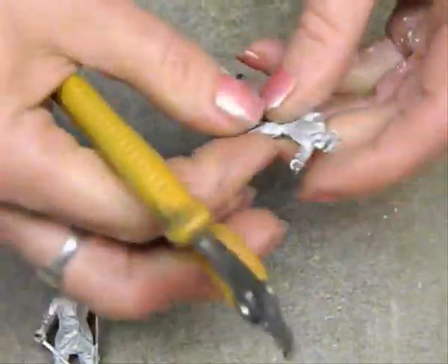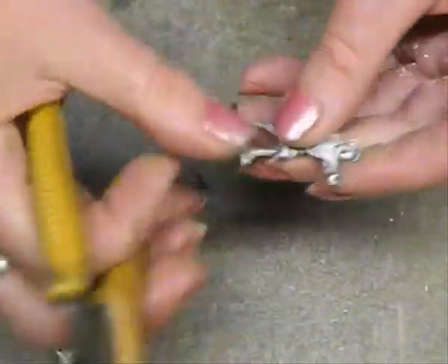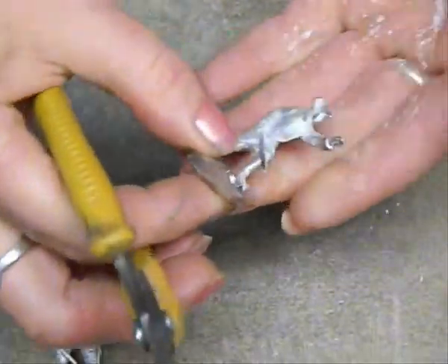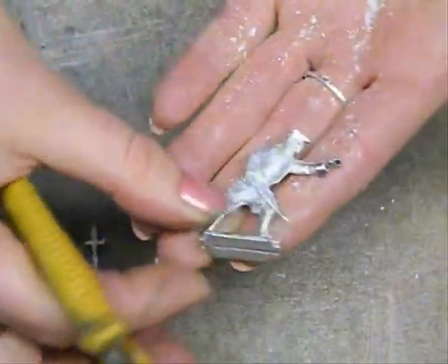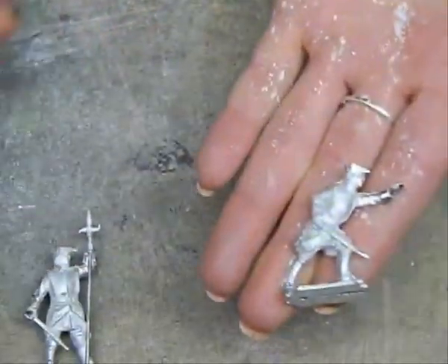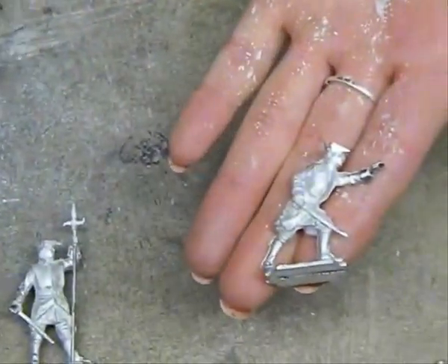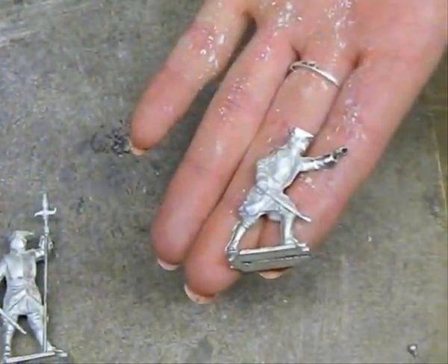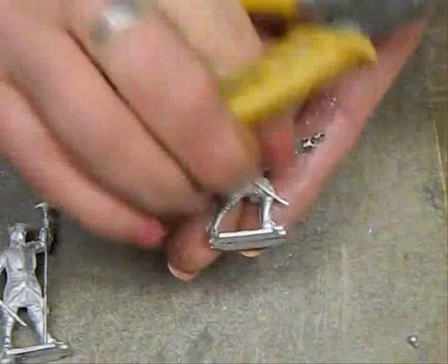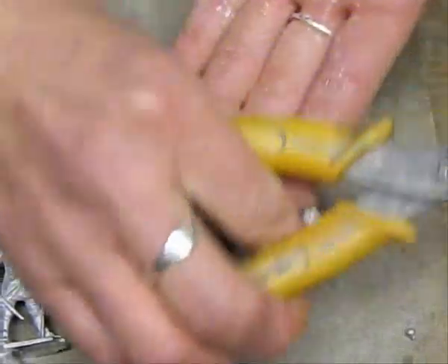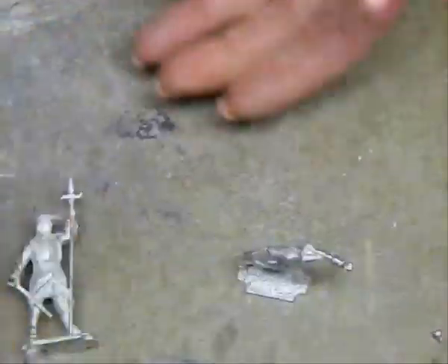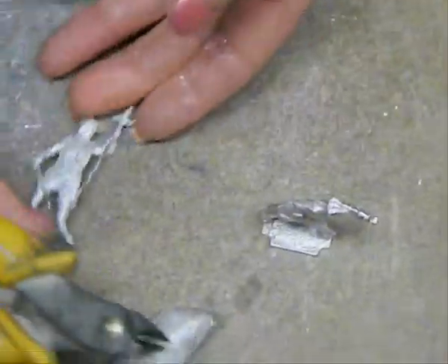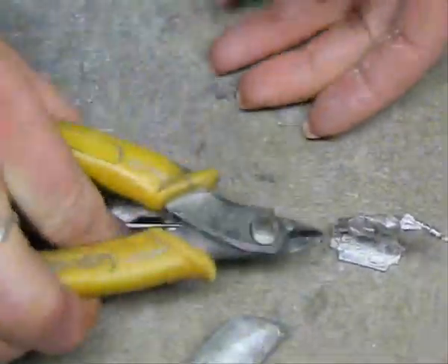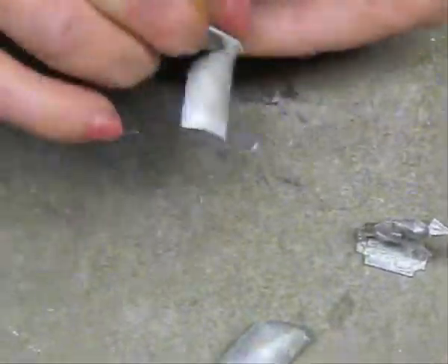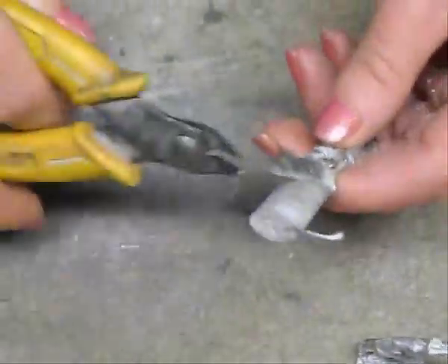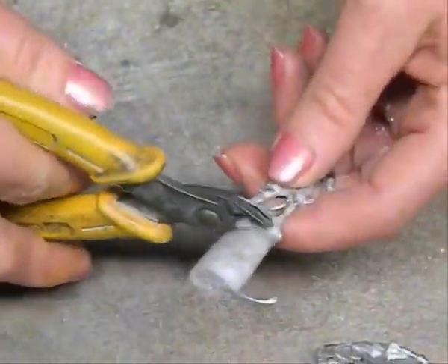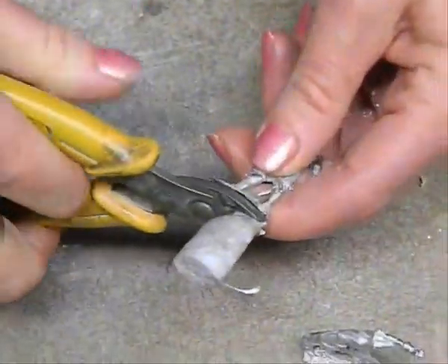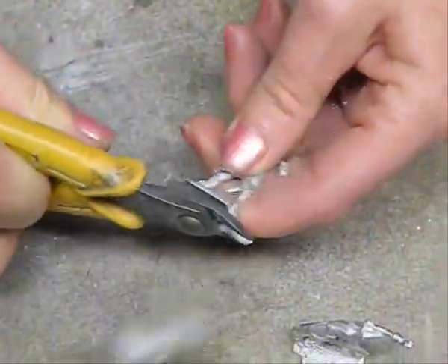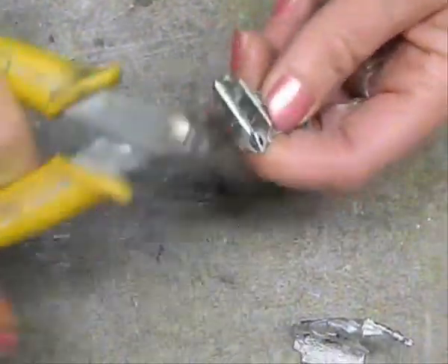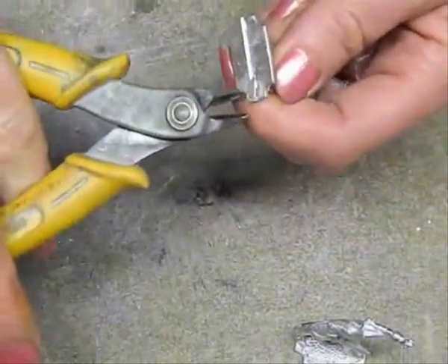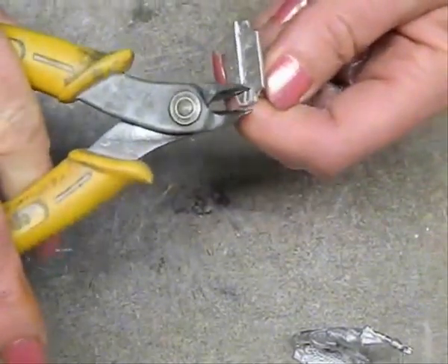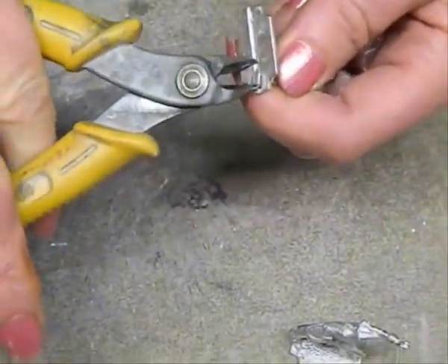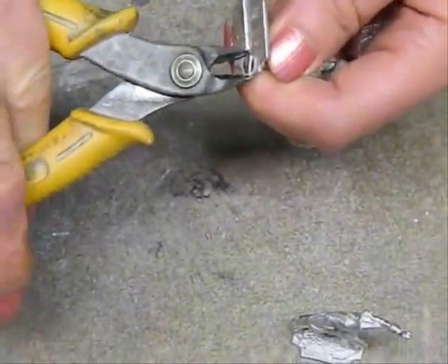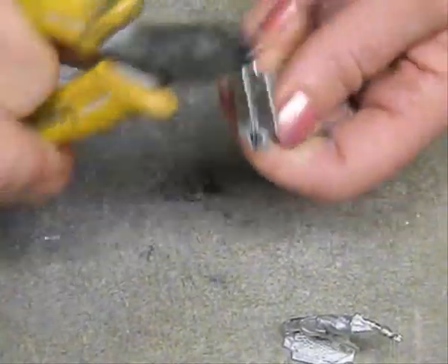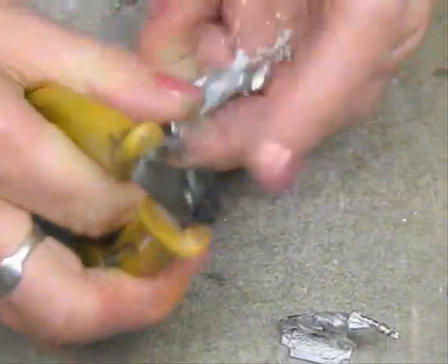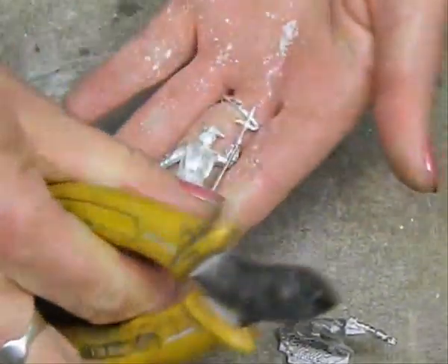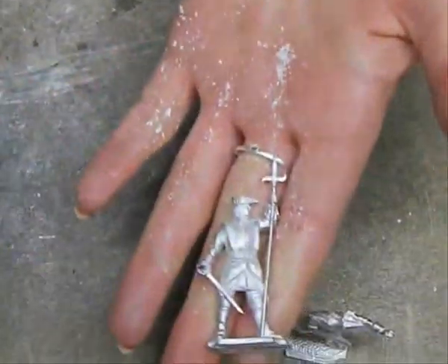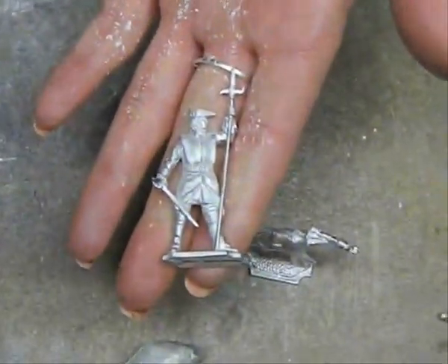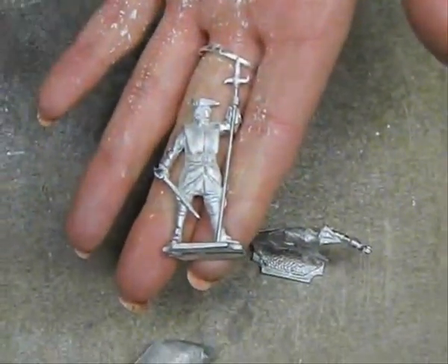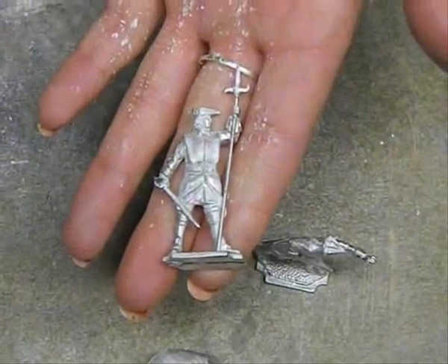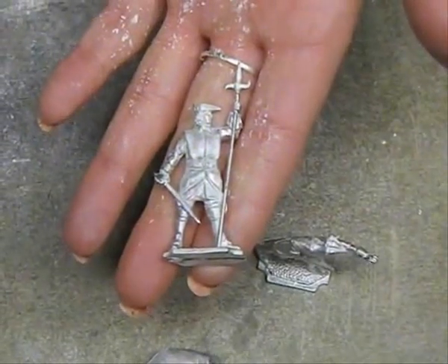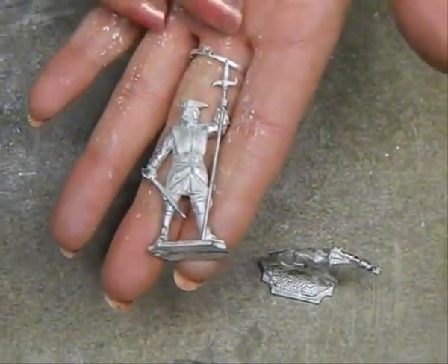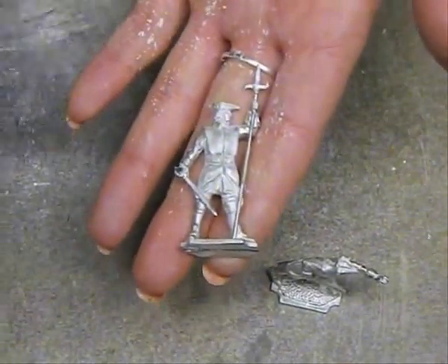Flashing is caused by insufficient pressure on areas of the mold, resulting in metal leaking slightly from the figure into the seams of the partition of the molds. You can either cut this off or remelt the figure and adjust the clamps slightly to adjust the pressure.